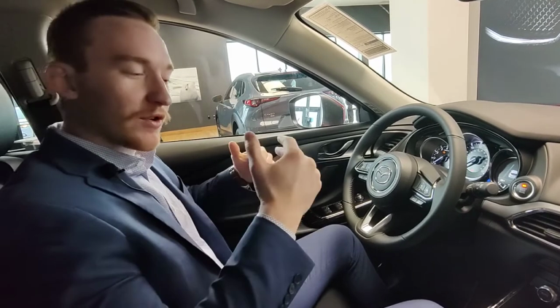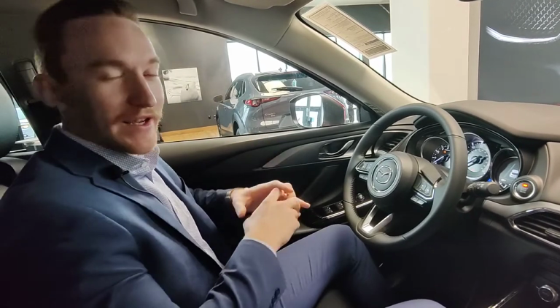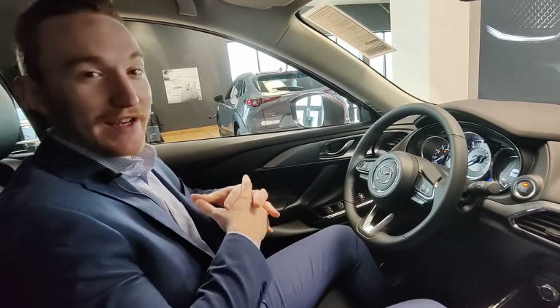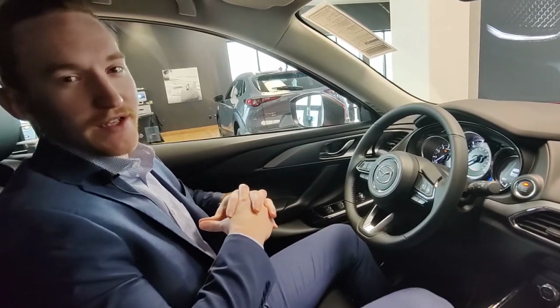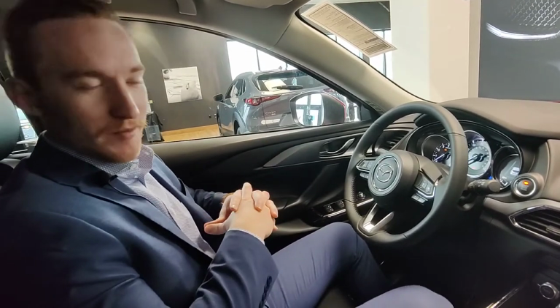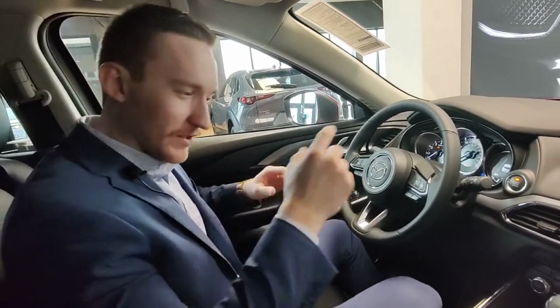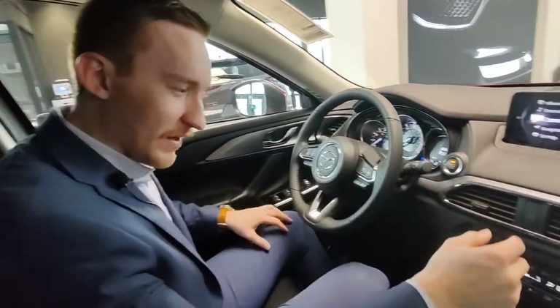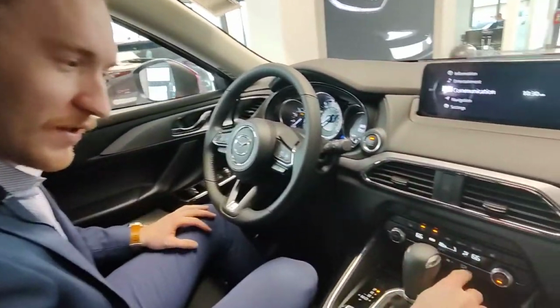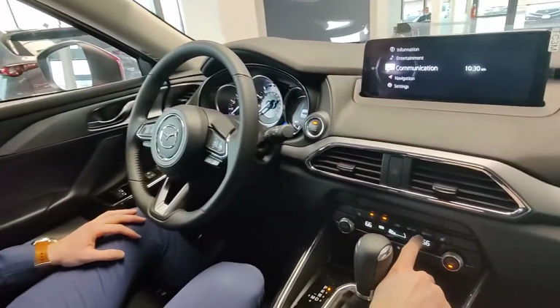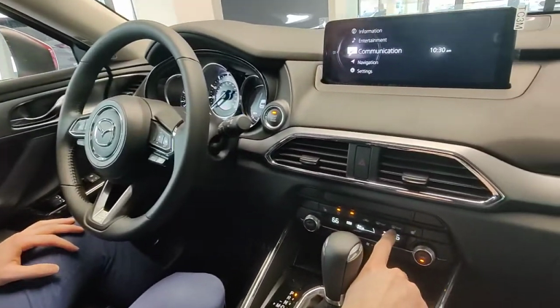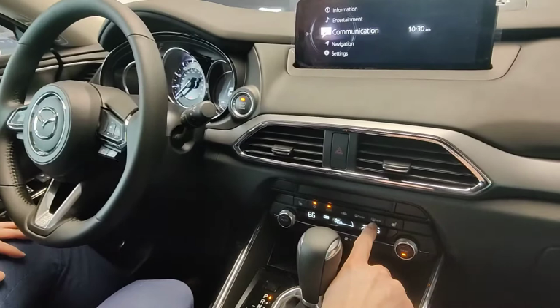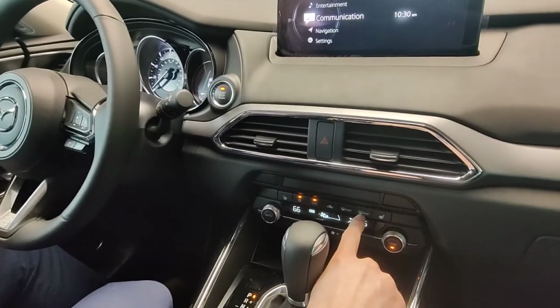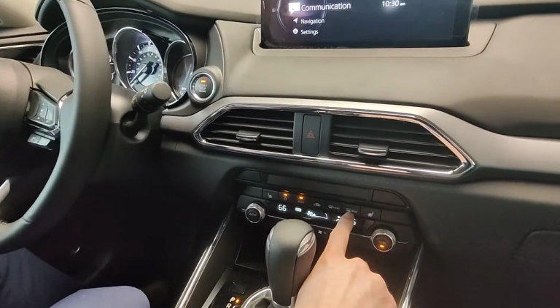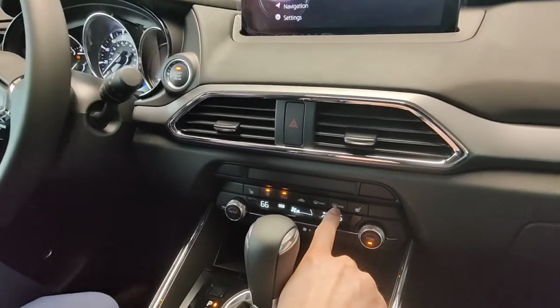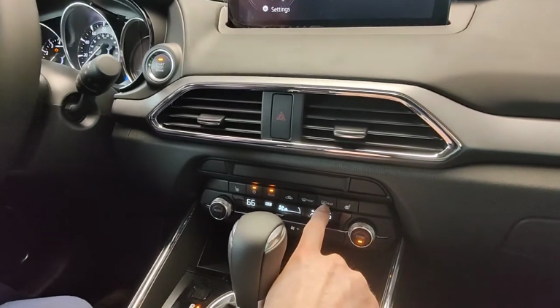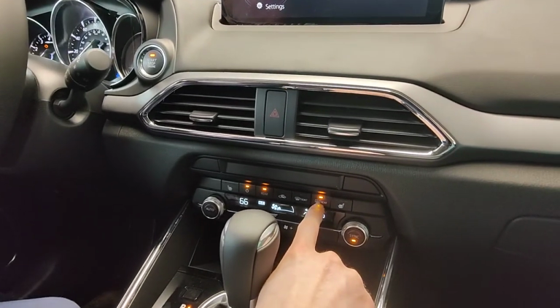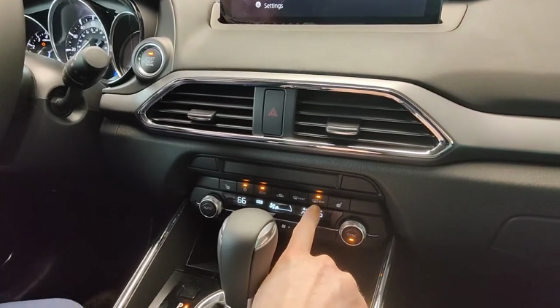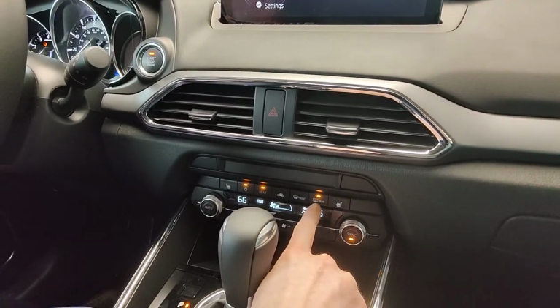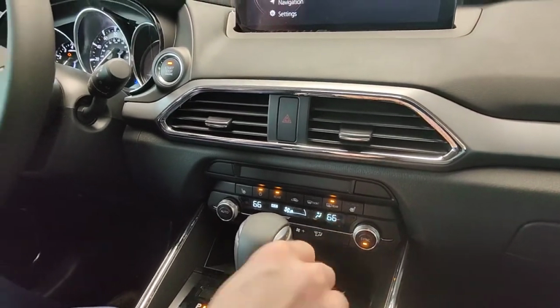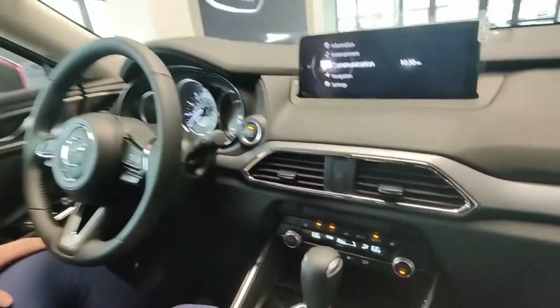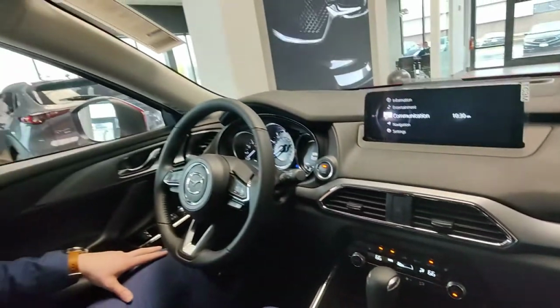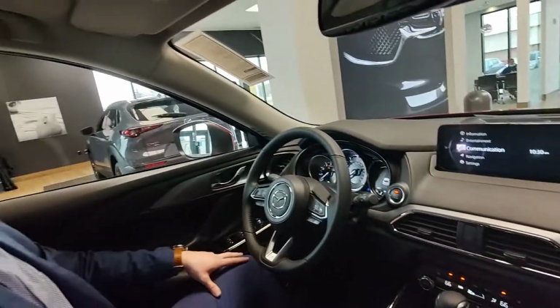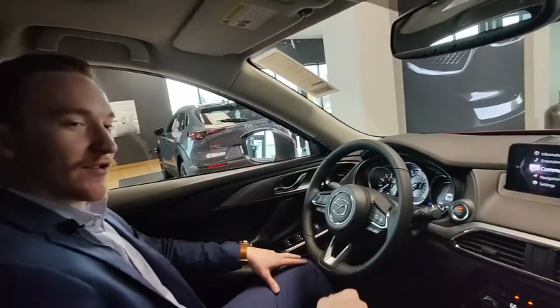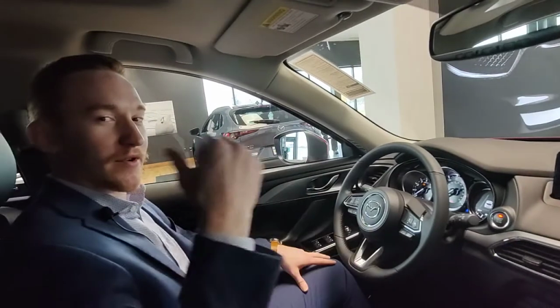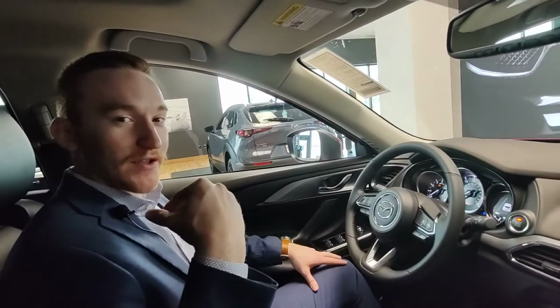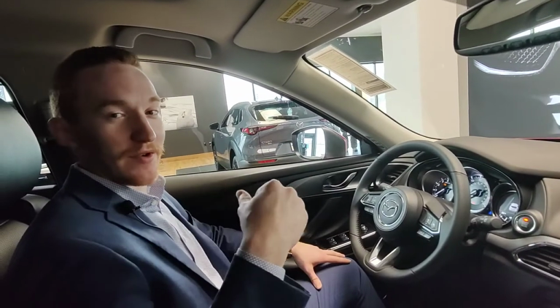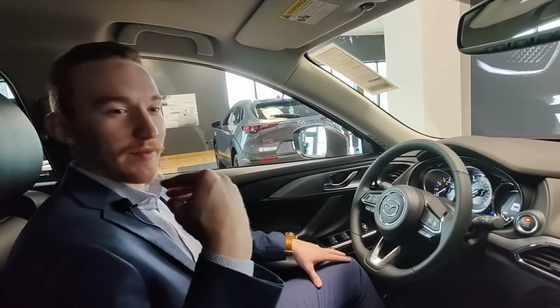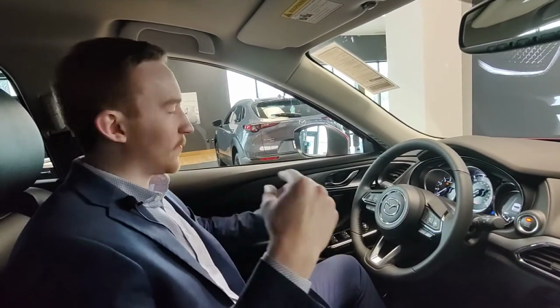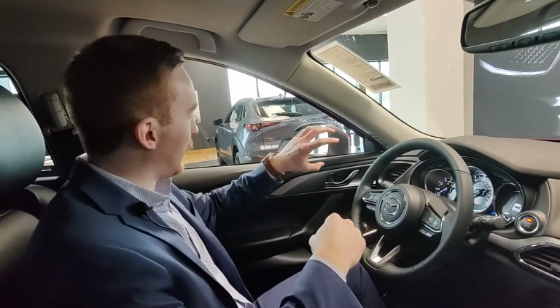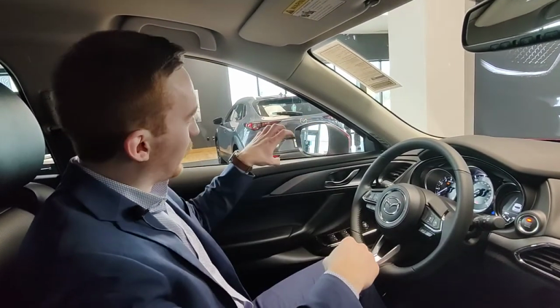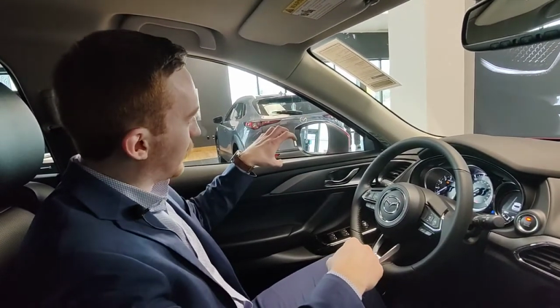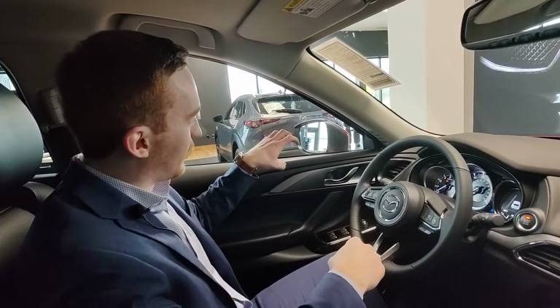One of the cool things is heated exterior mirrors, and that comes on a lot of CX-9s, CX-5s, CX-30s. It activates with the rear defrosters right there, so that's going to turn on the rear defrosters to get rid of the snow in the back, as well as heat up the exterior mirrors.